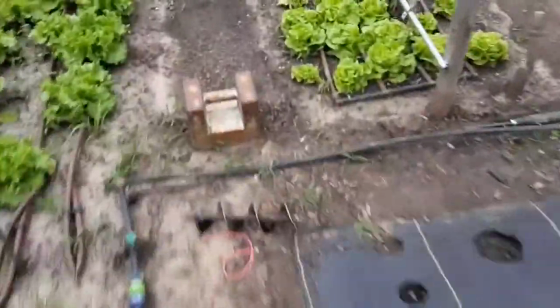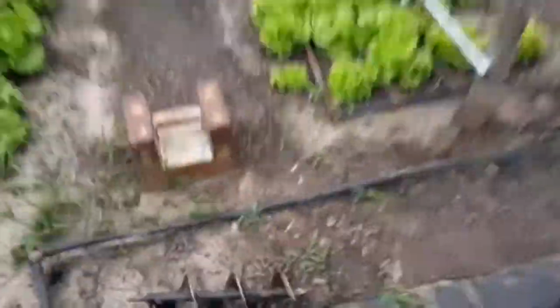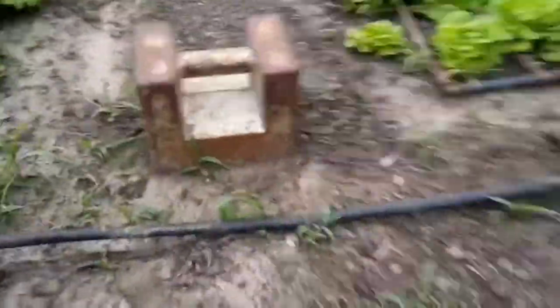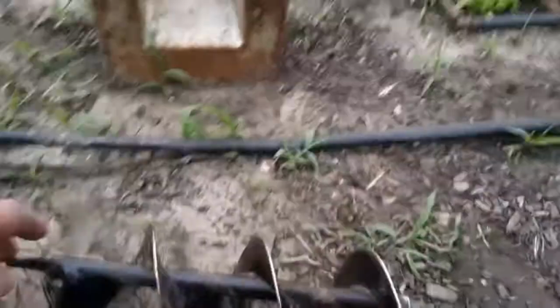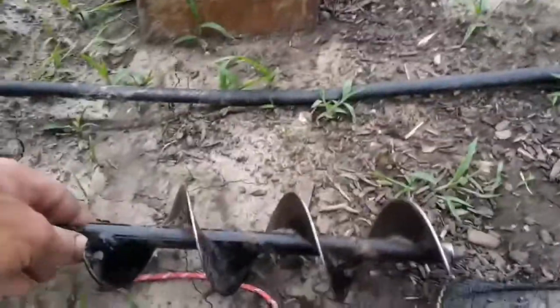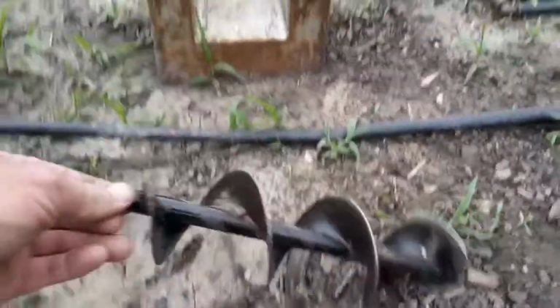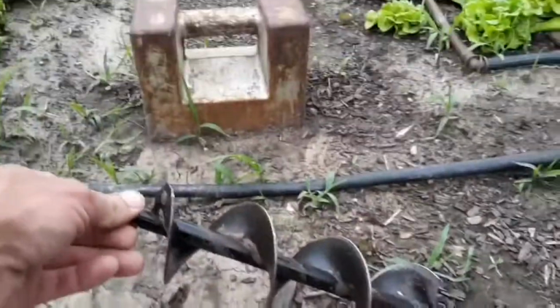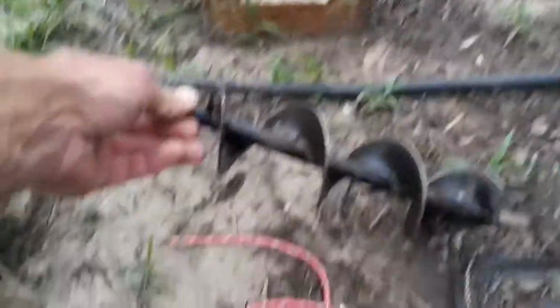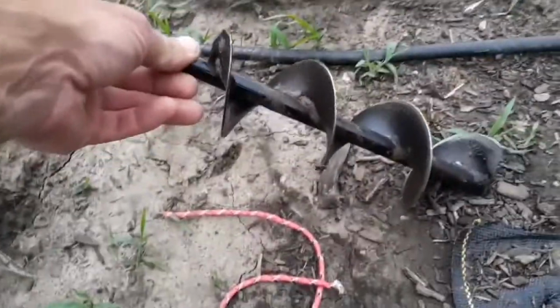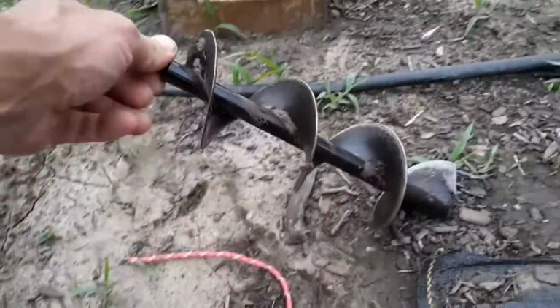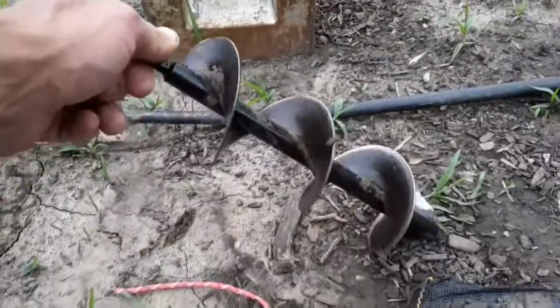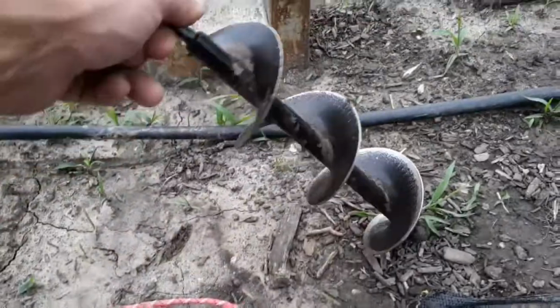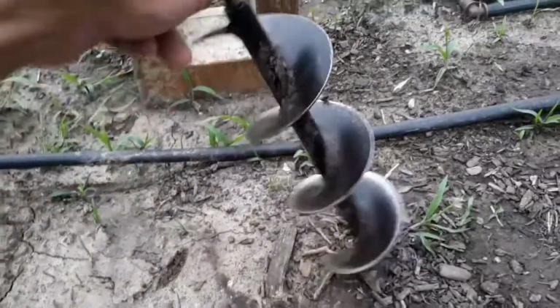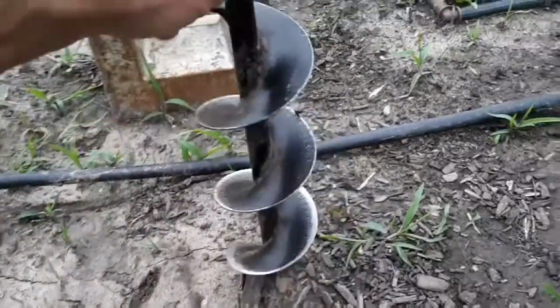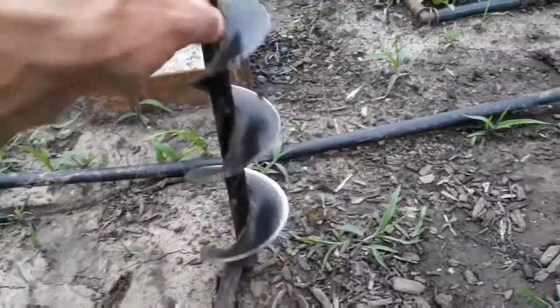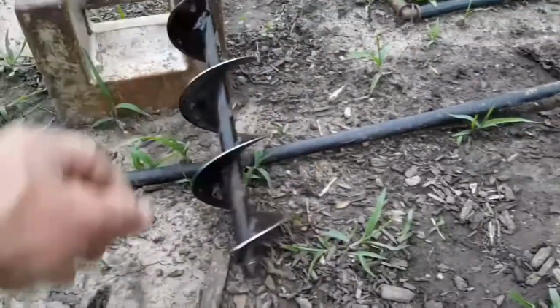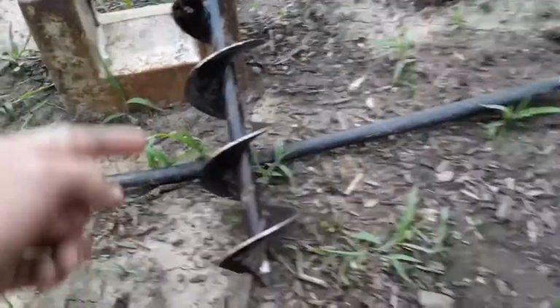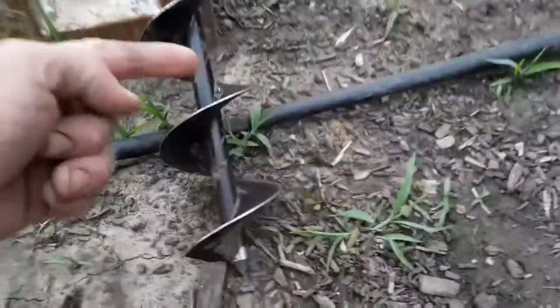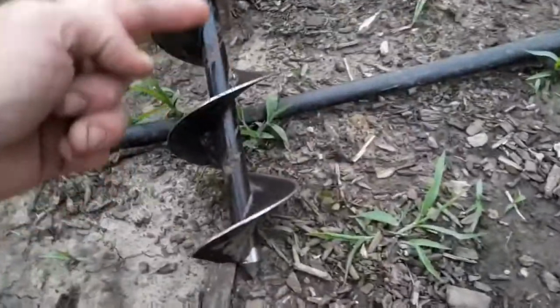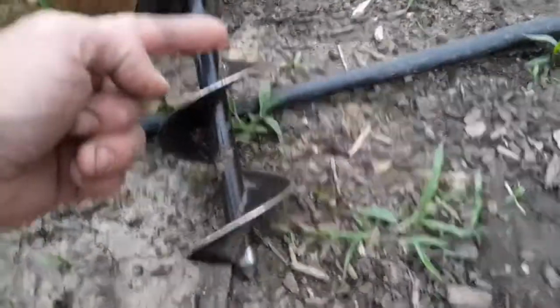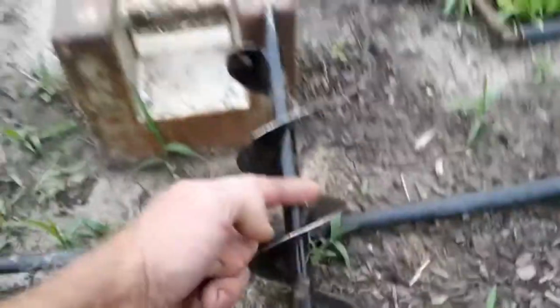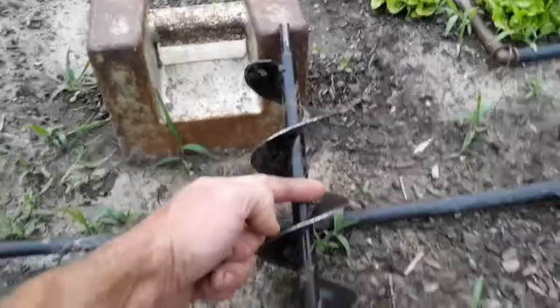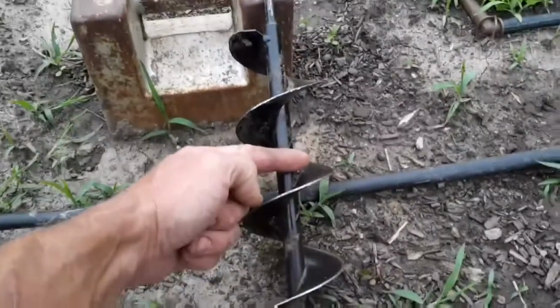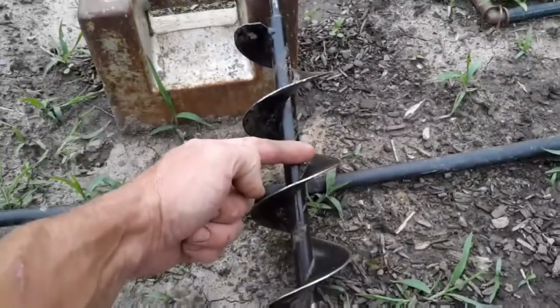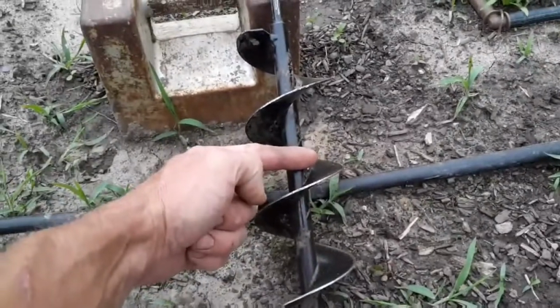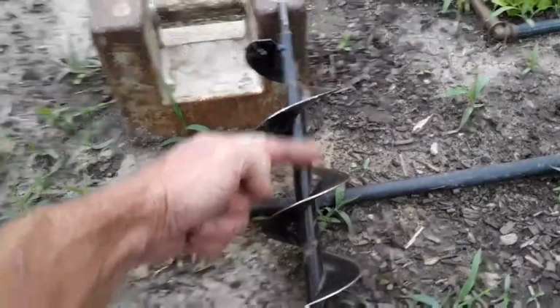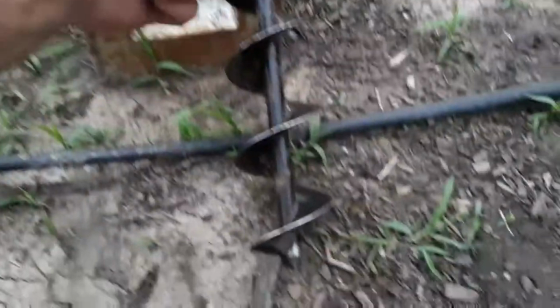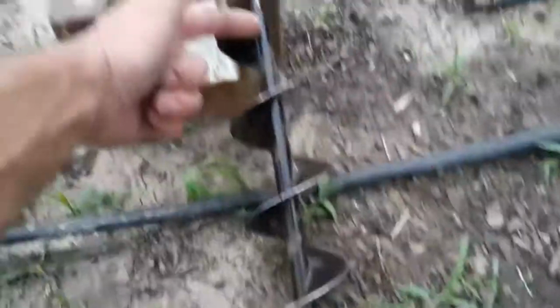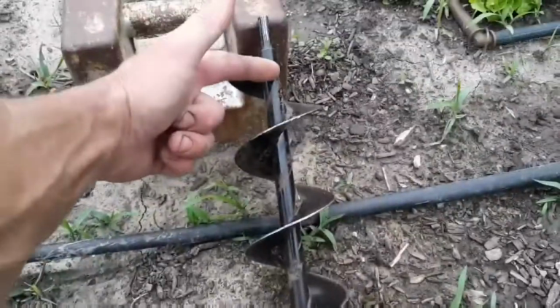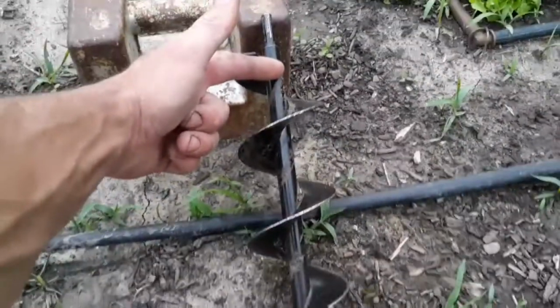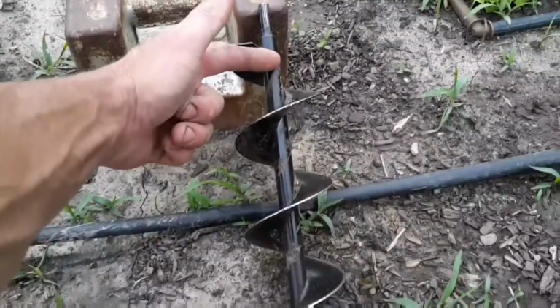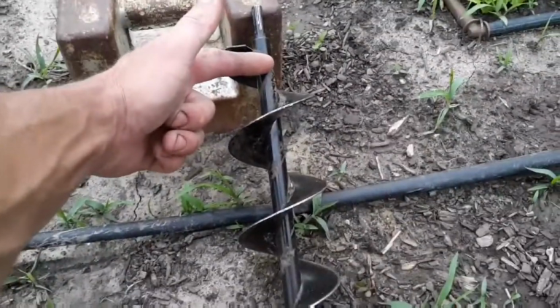All in all, the auger would be great any other year, but we're in a flood year right now. So if I had planted them that deep and it hadn't flooded, it'd have been fine. But I planted them that deep and it was not.